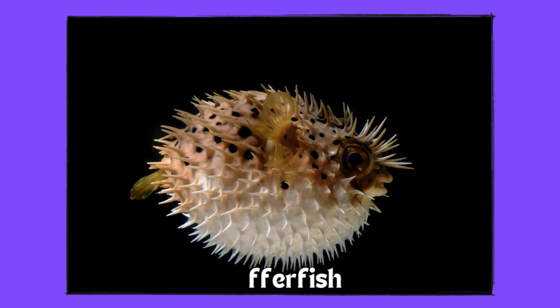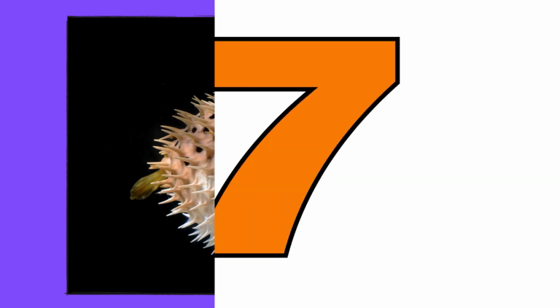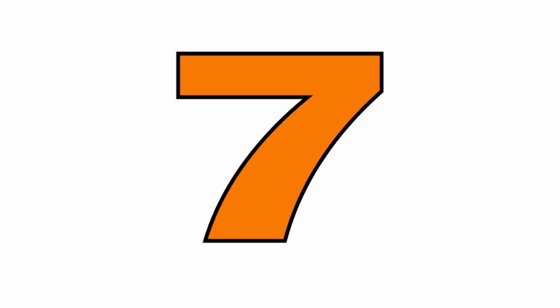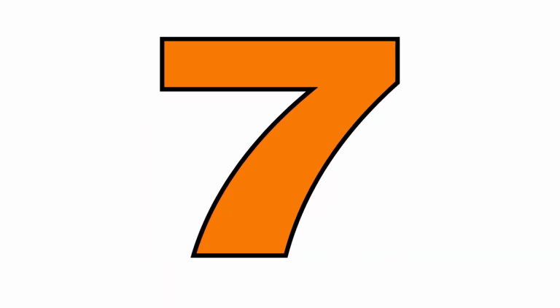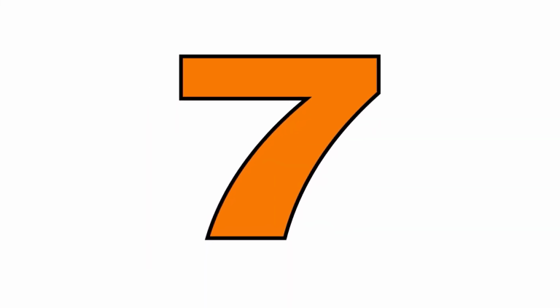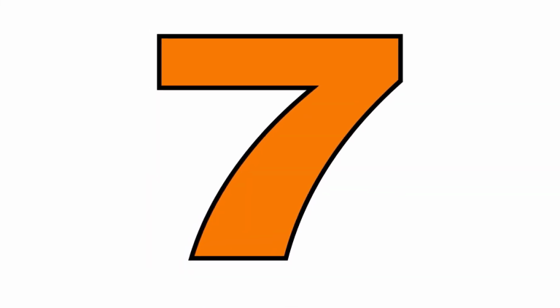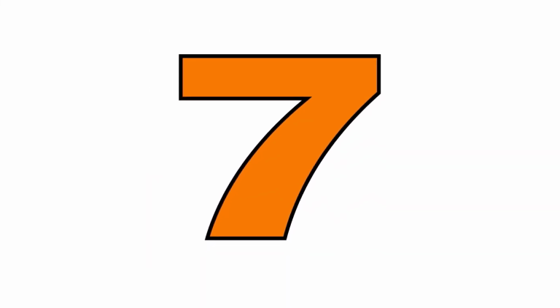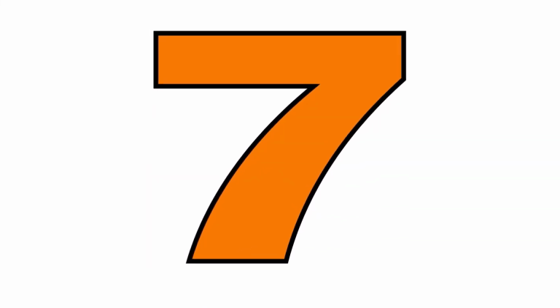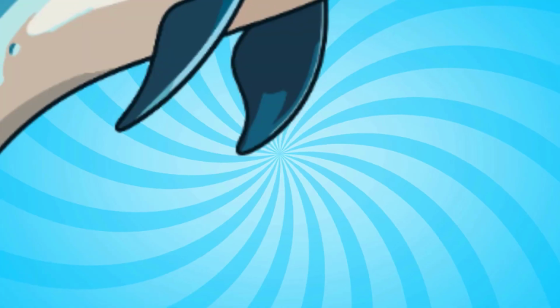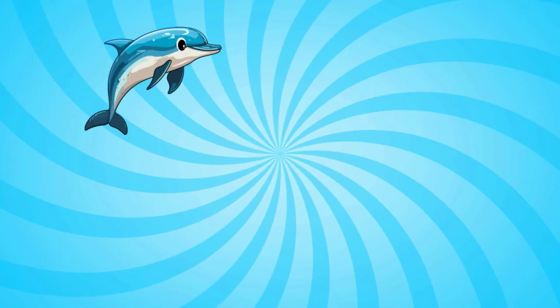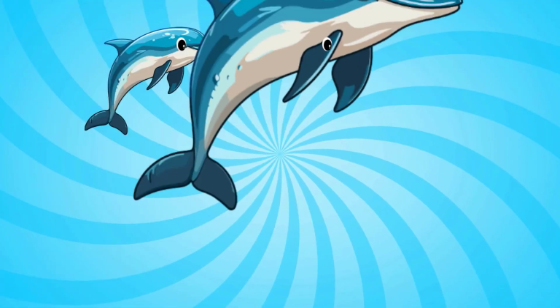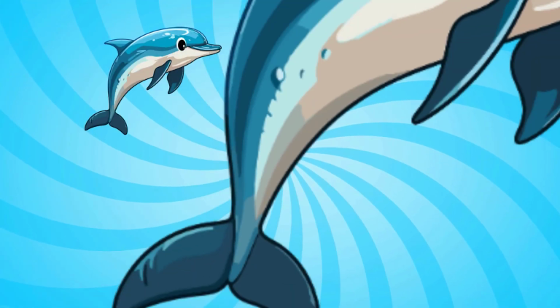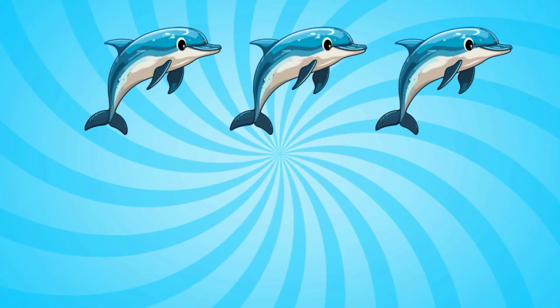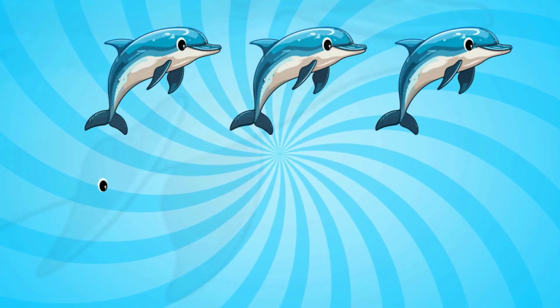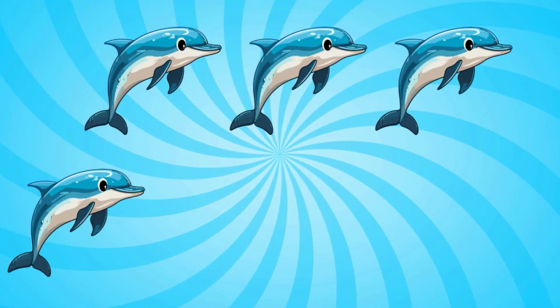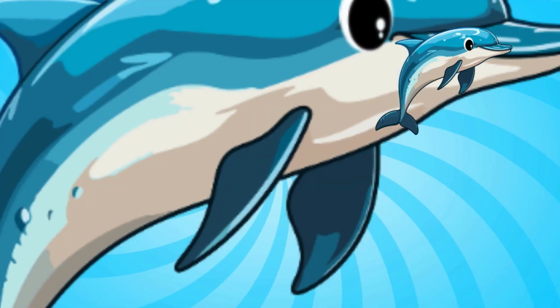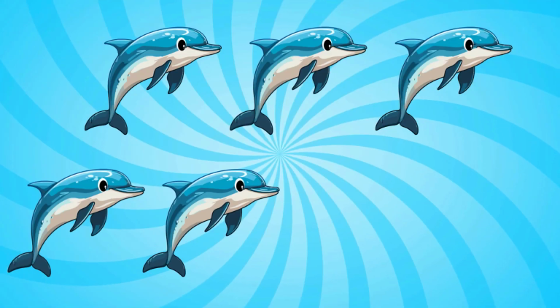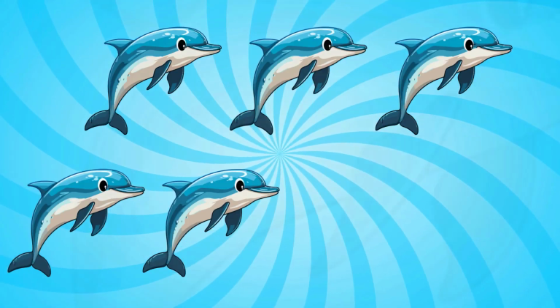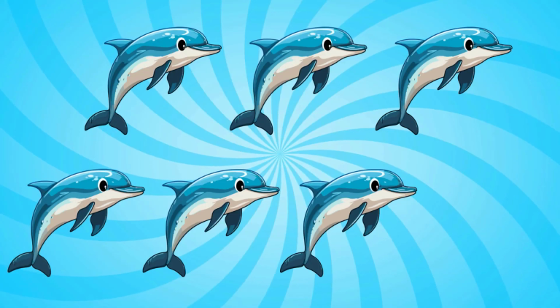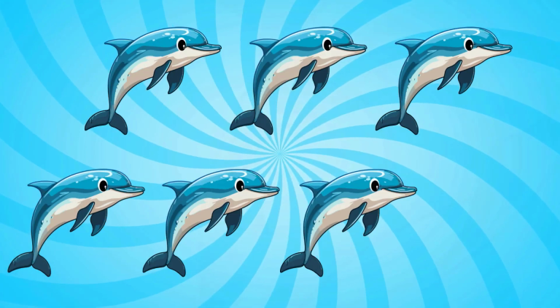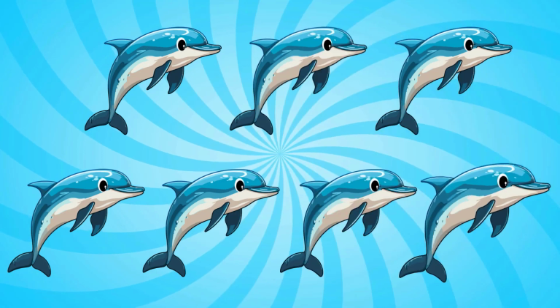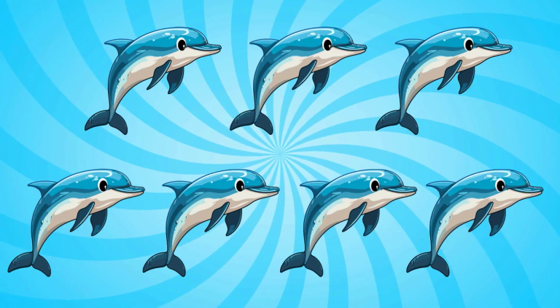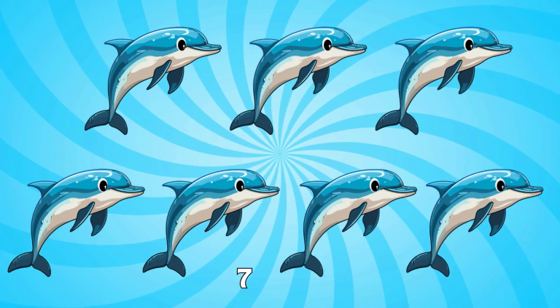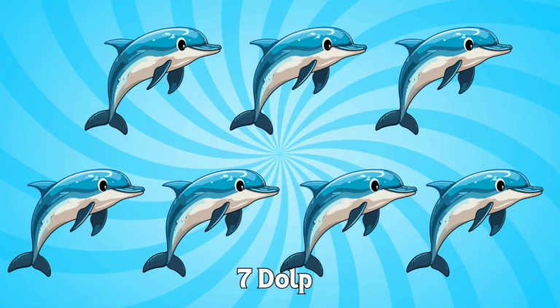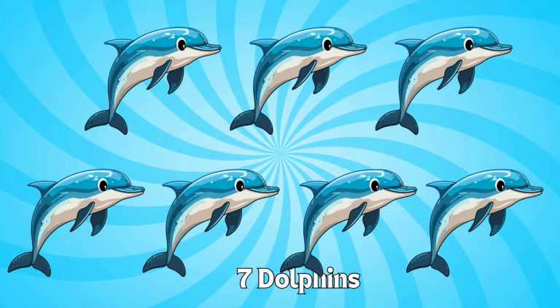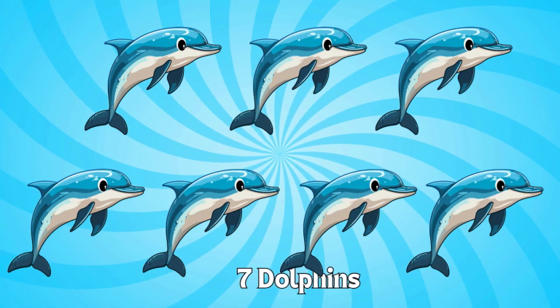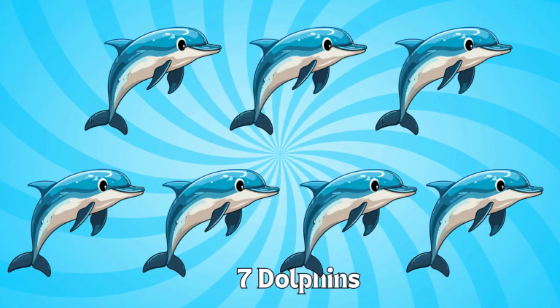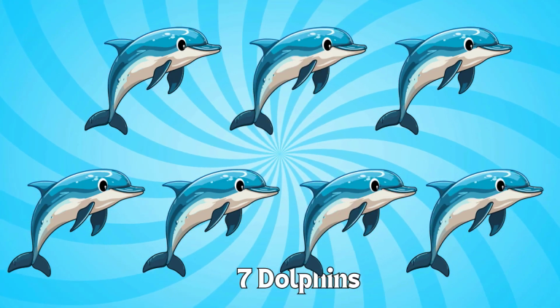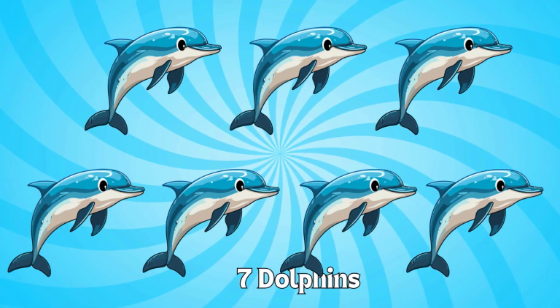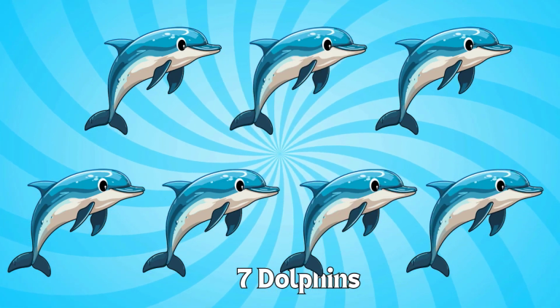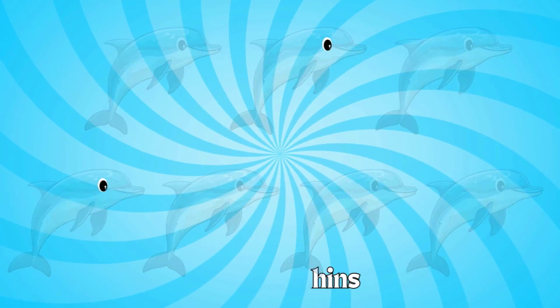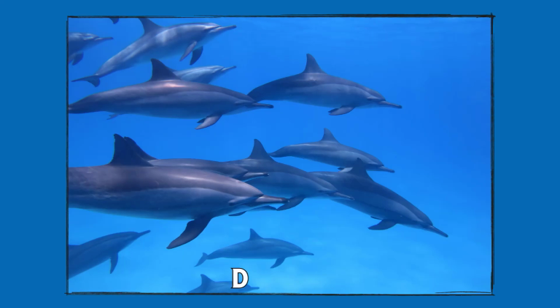Seven. One. Two. Three. Four. Five. Six. Seven. Seven dolphins. You're getting so good at counting sea animals. Dolphins.